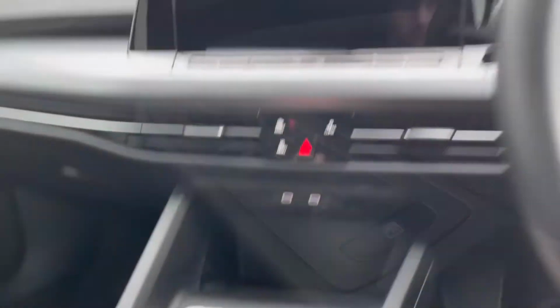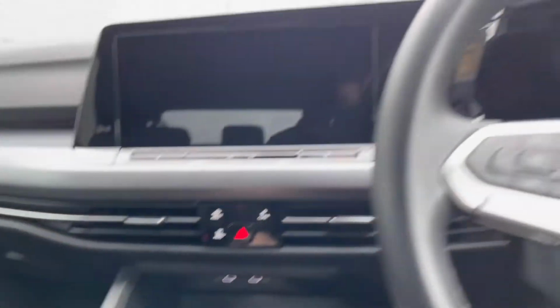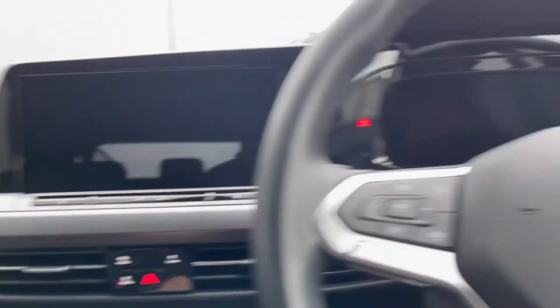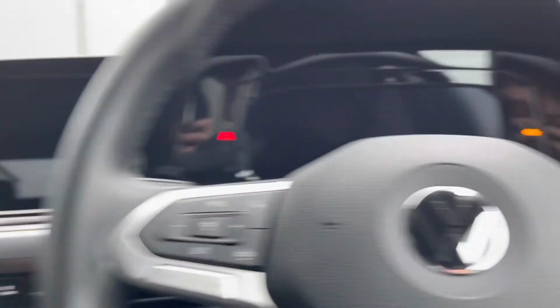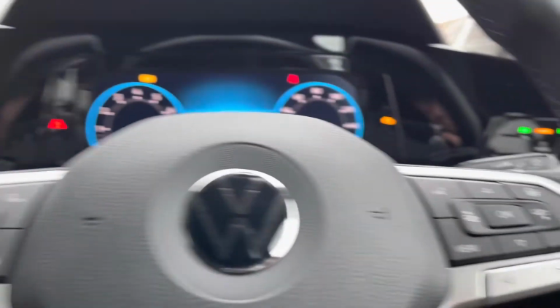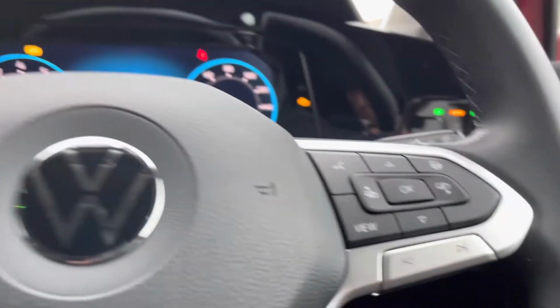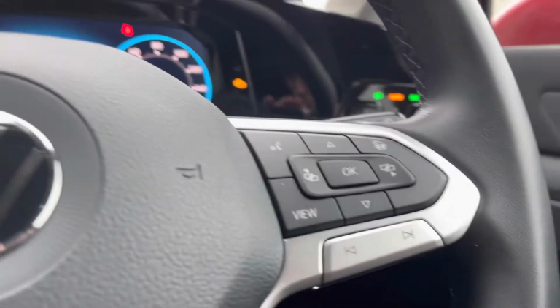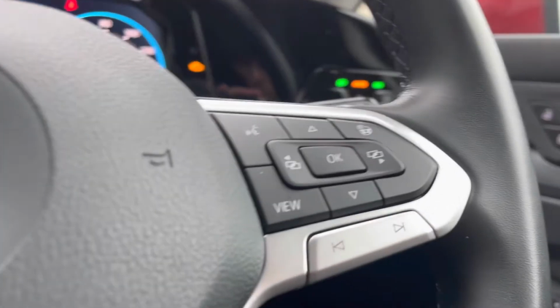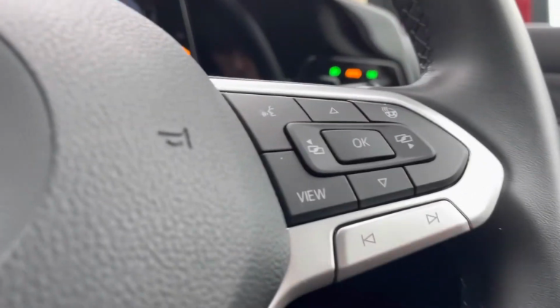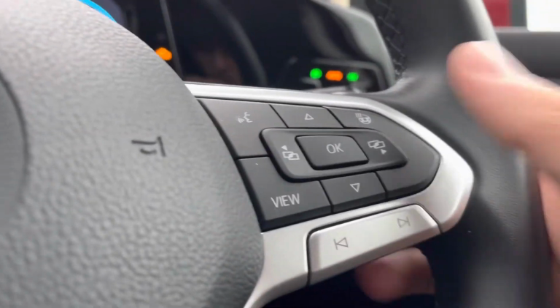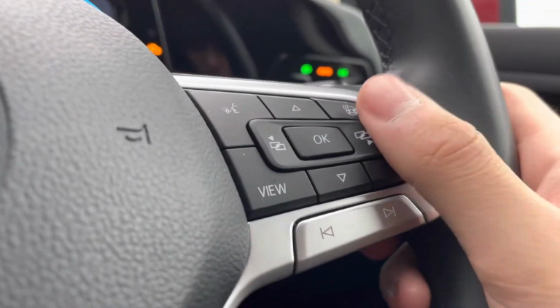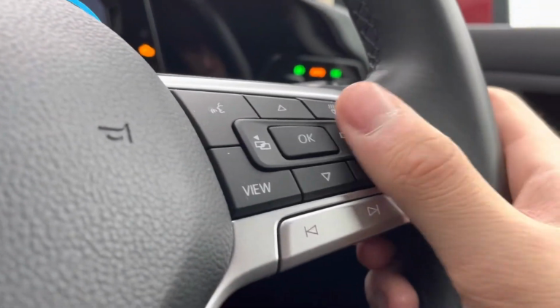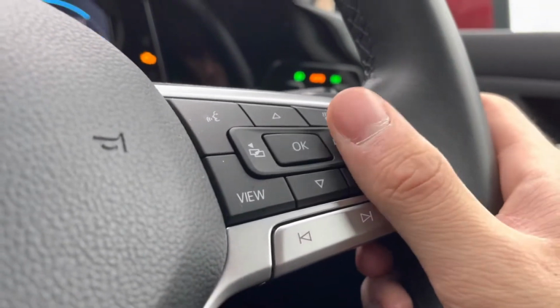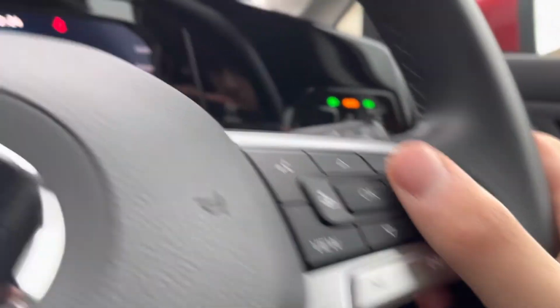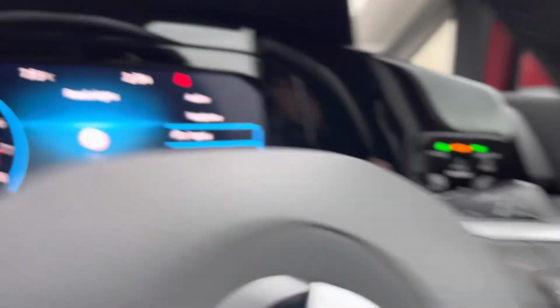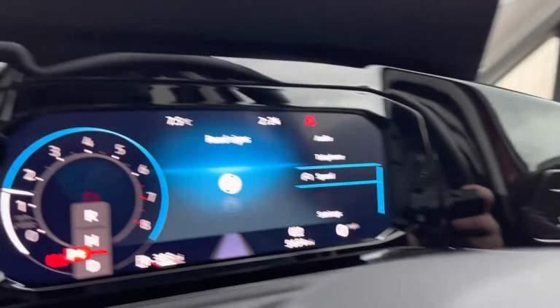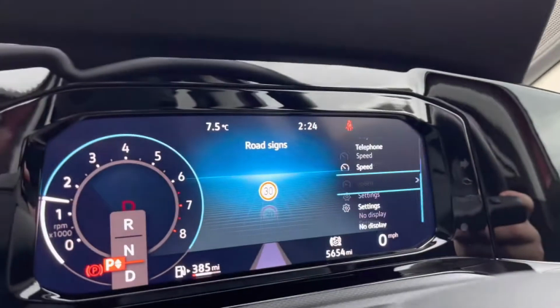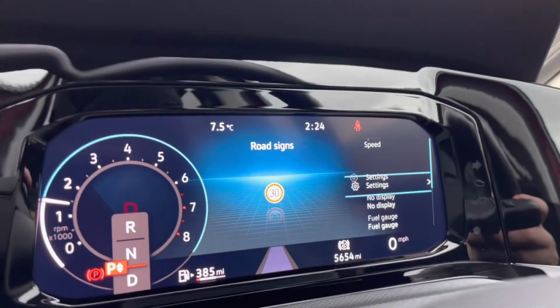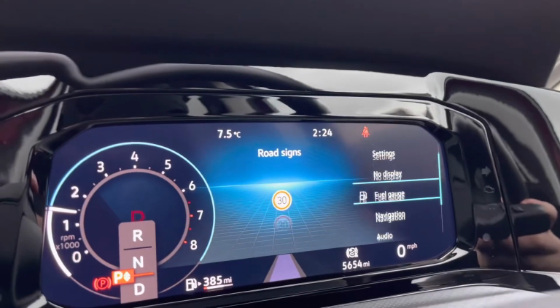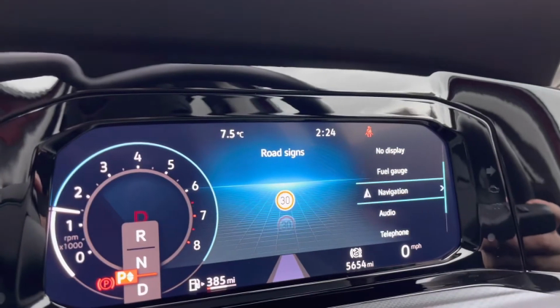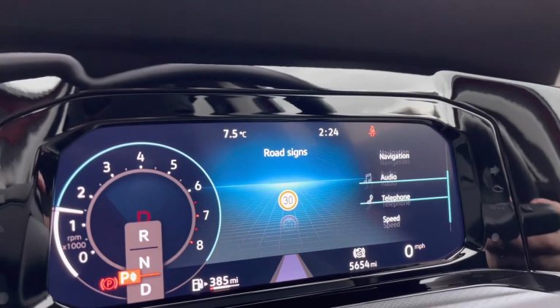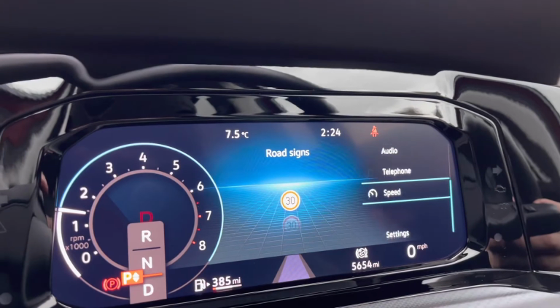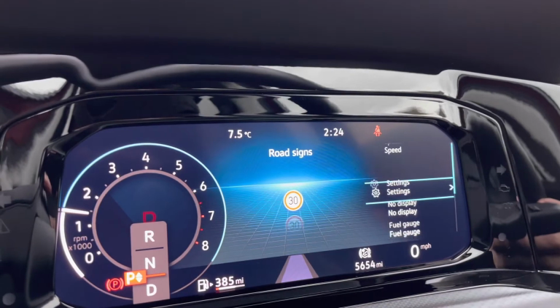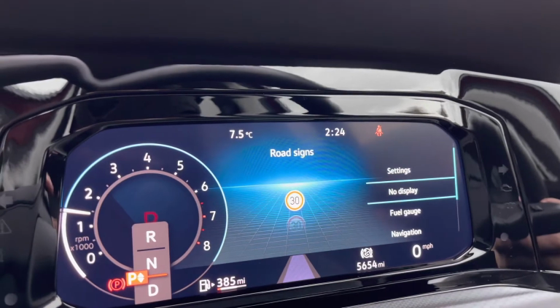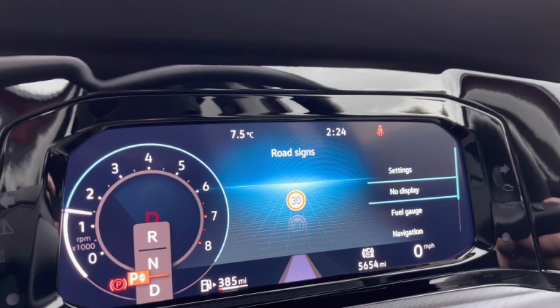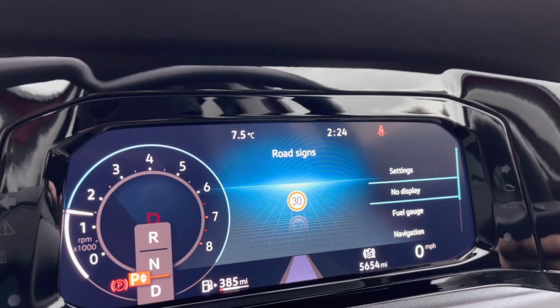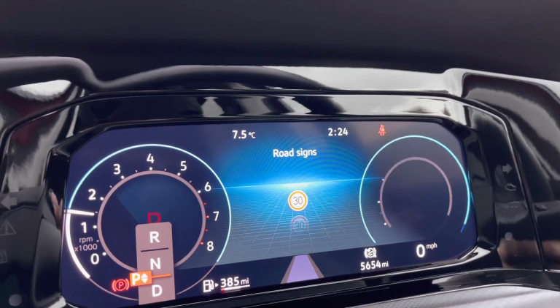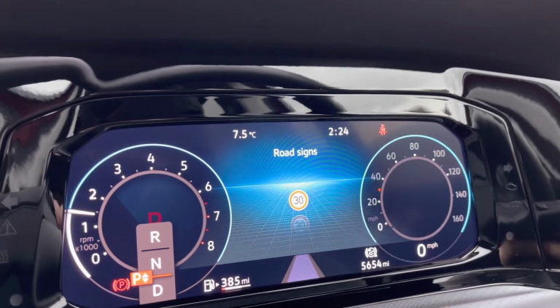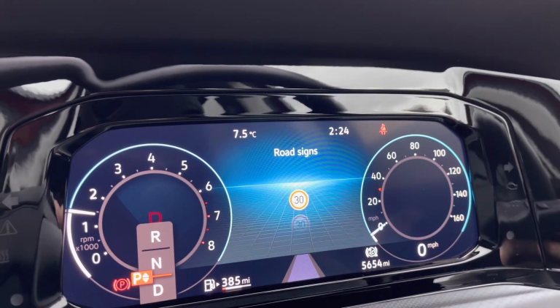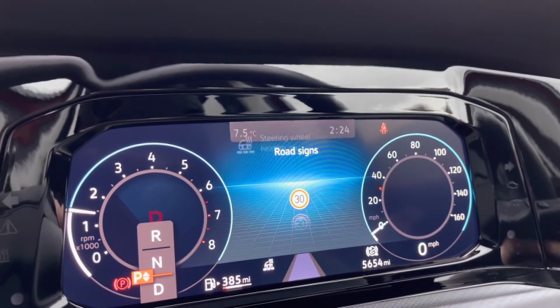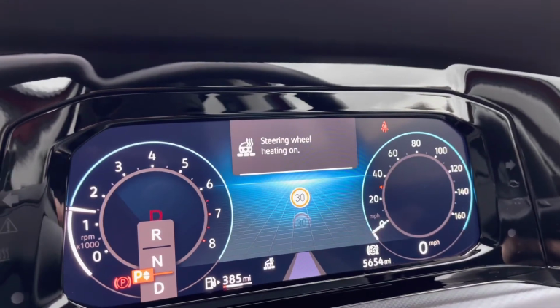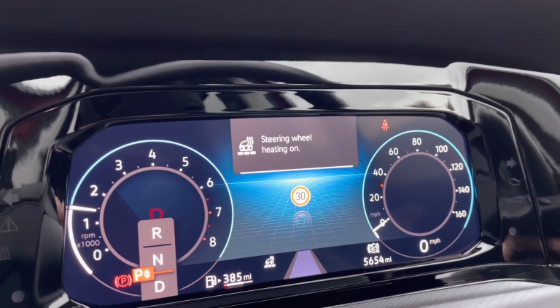As we turn the engine on, the car rolls into life as all the displays activate. We now gain access to the immersive dashboard where we can show key information whilst on the move, including navigation, audio, and our driving data.